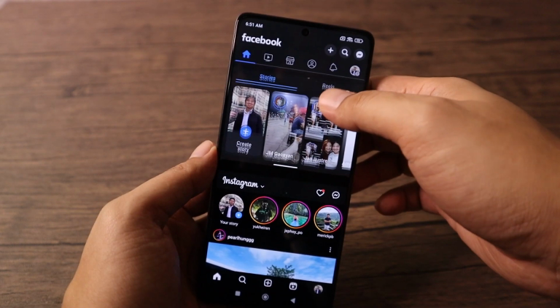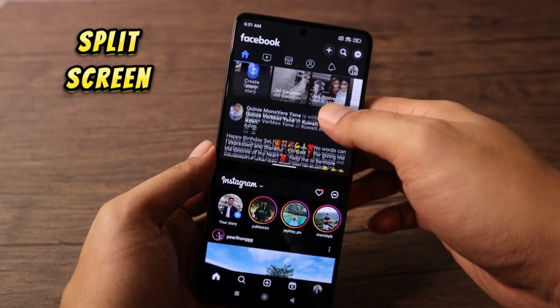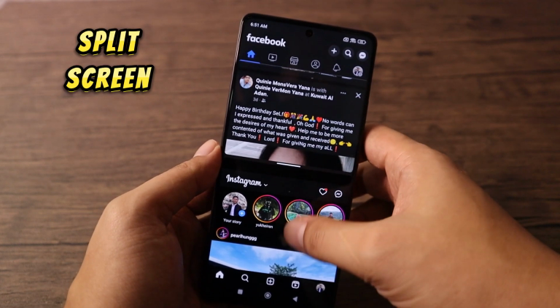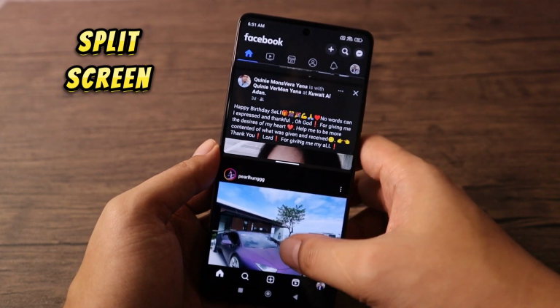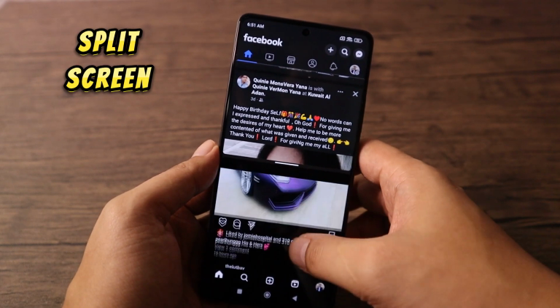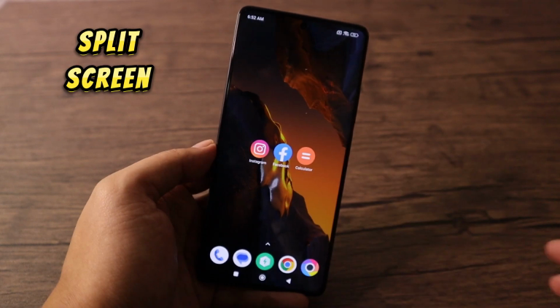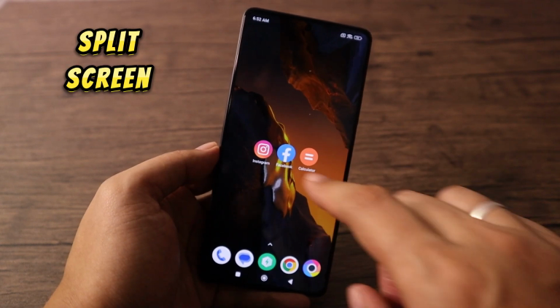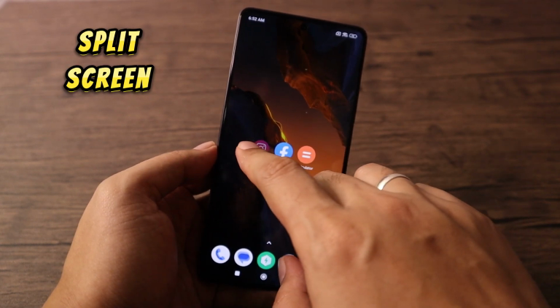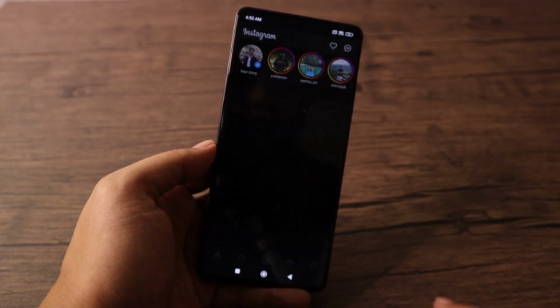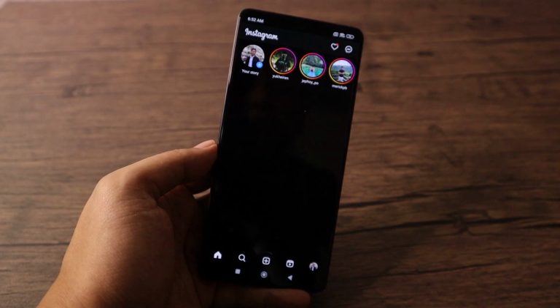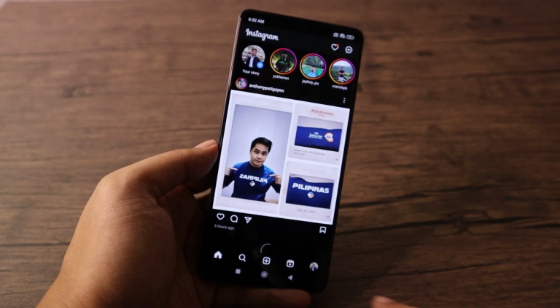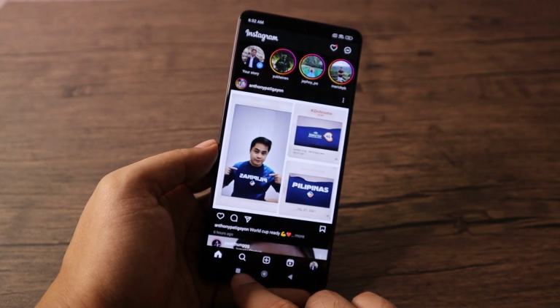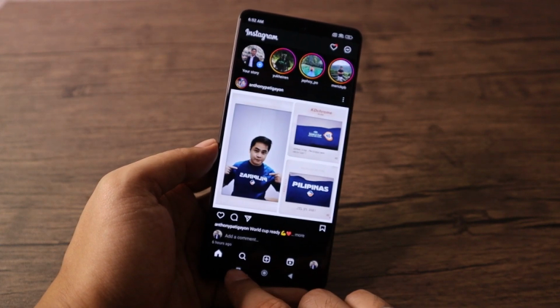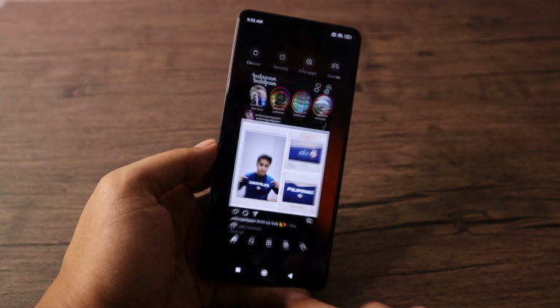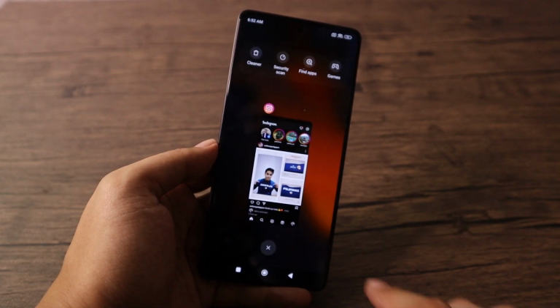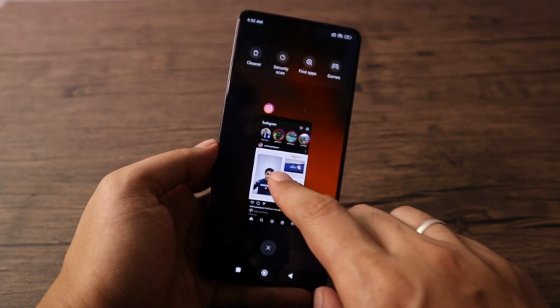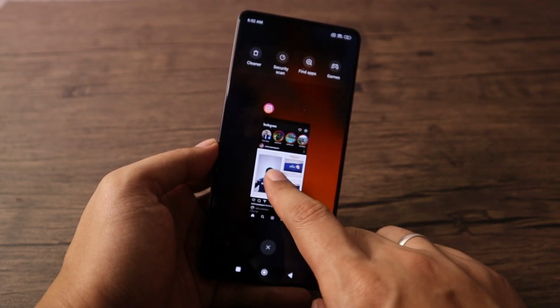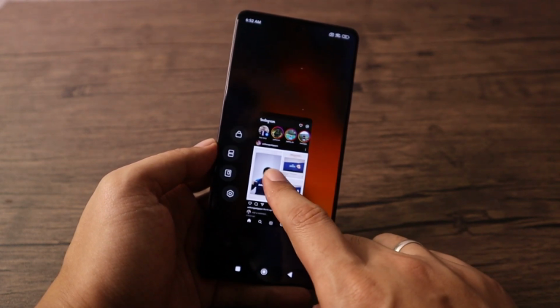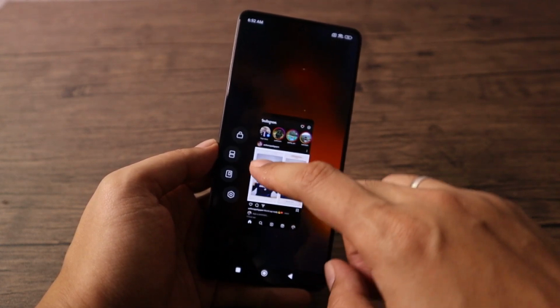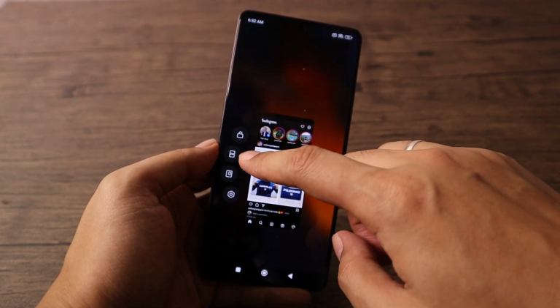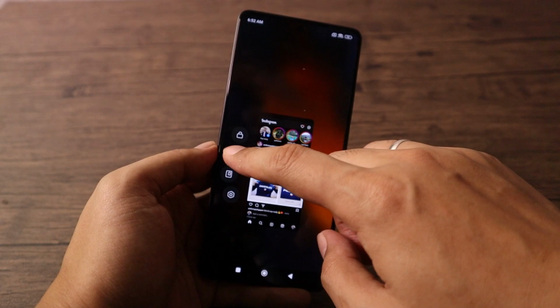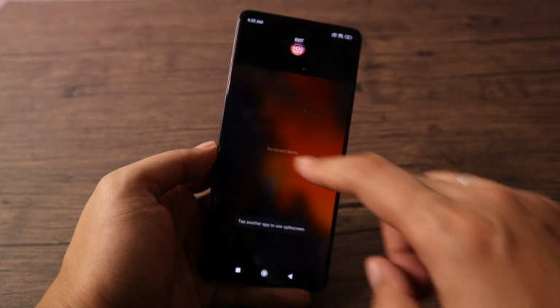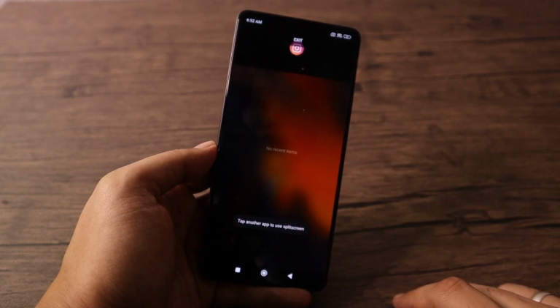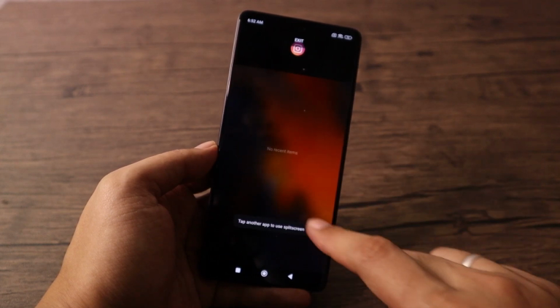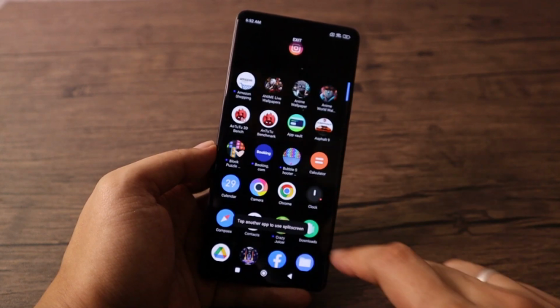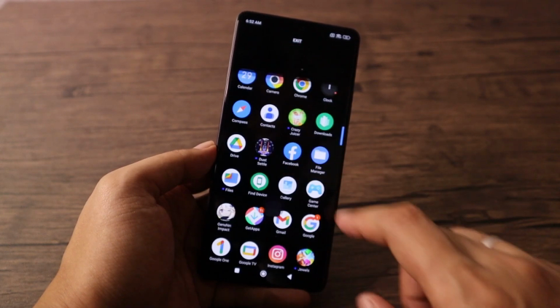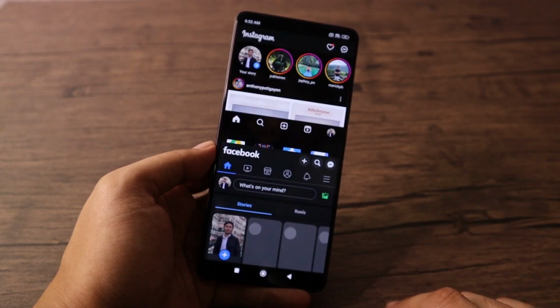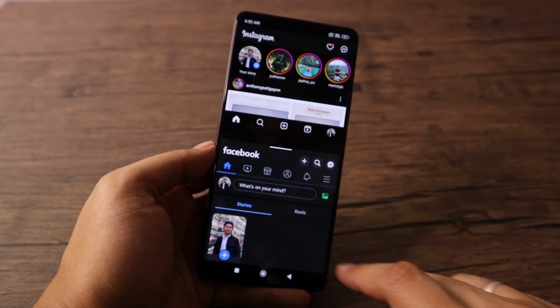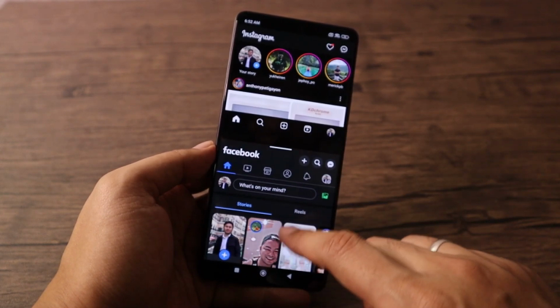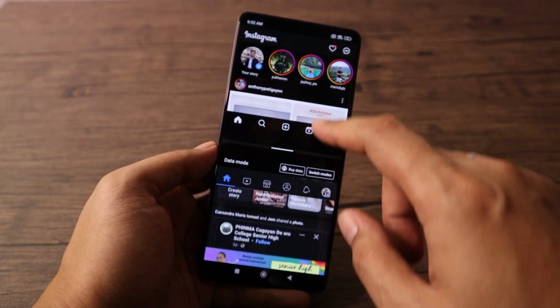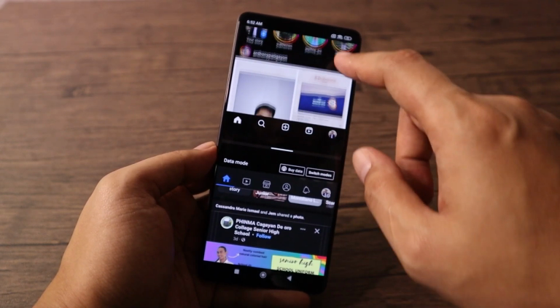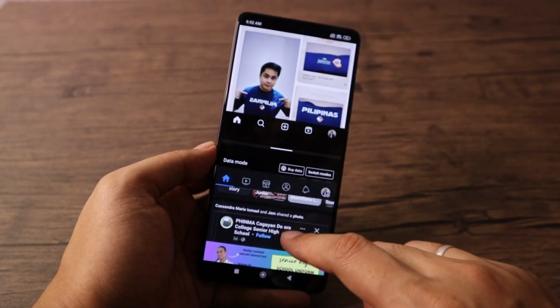Split Screen — to enable this, open the first application you'd like on split screen, tap on the Recent button, tap and hold the app, and select the split screen icon. Then select the second application. Now you have split screen.